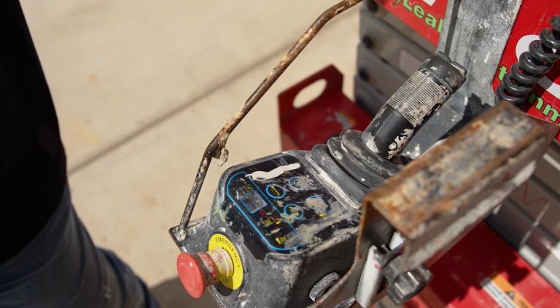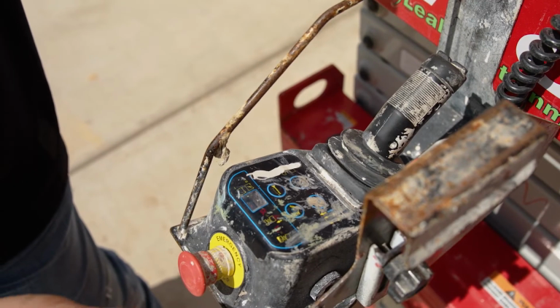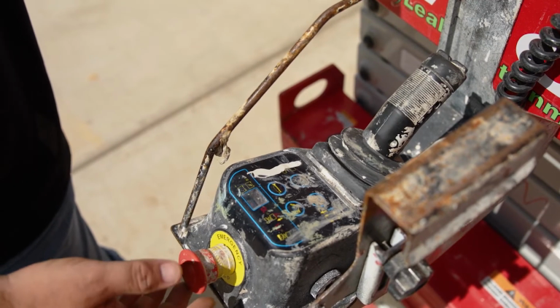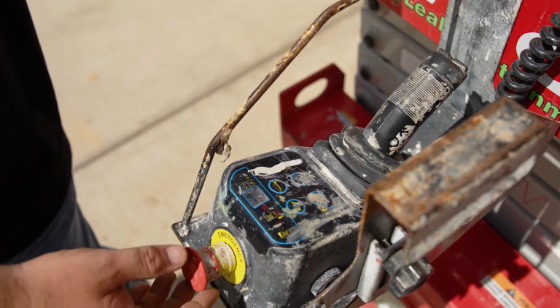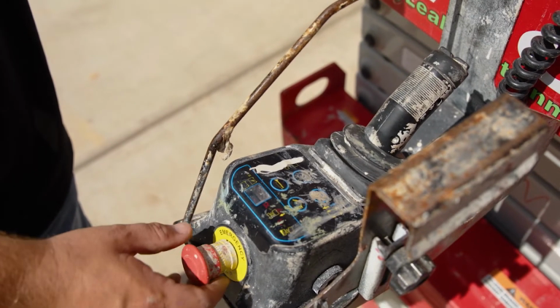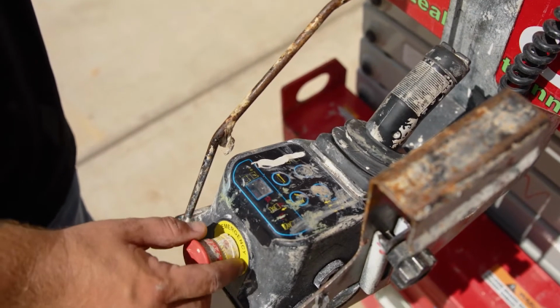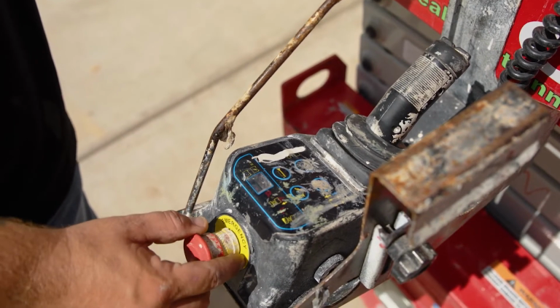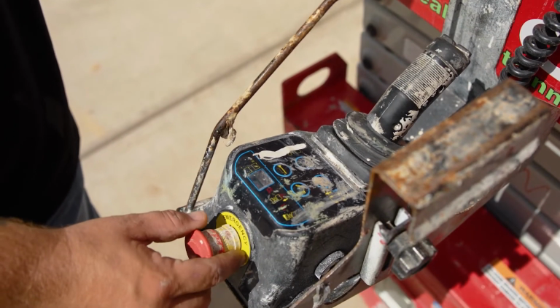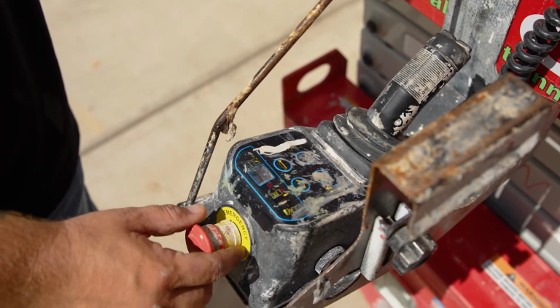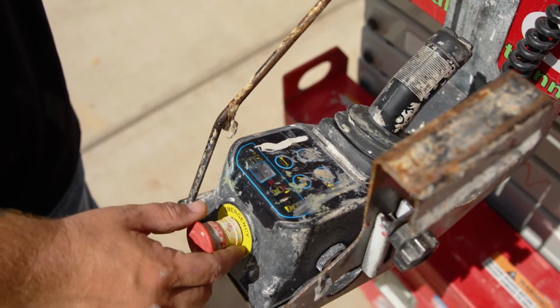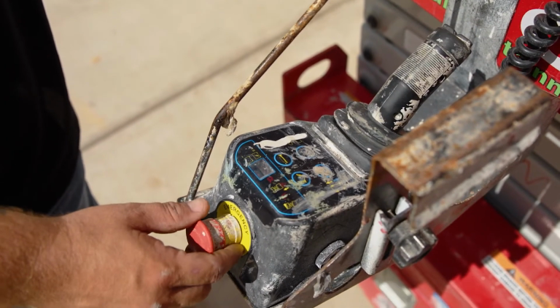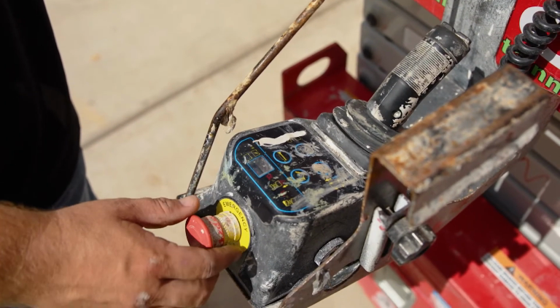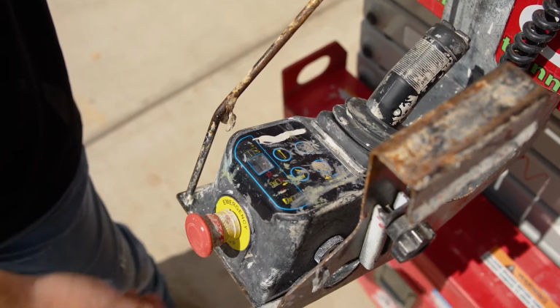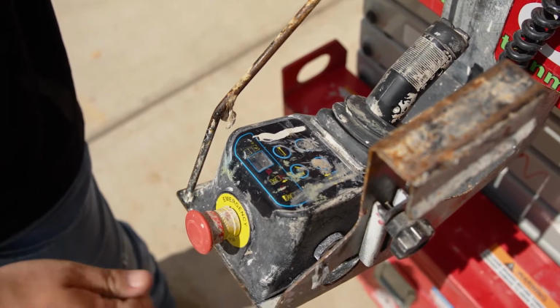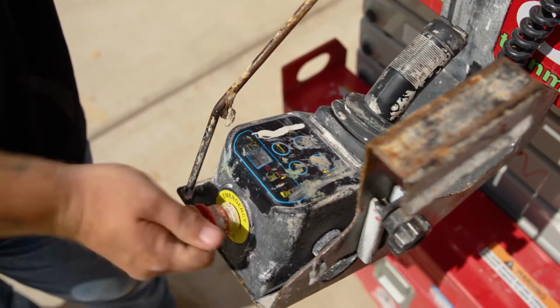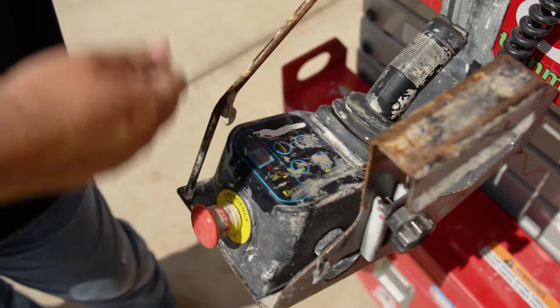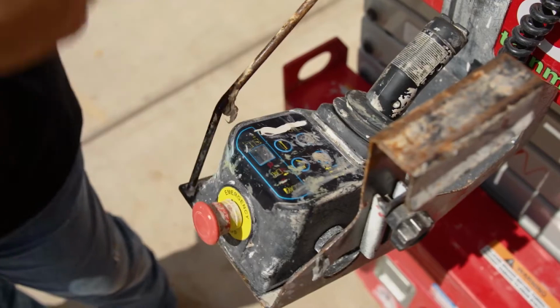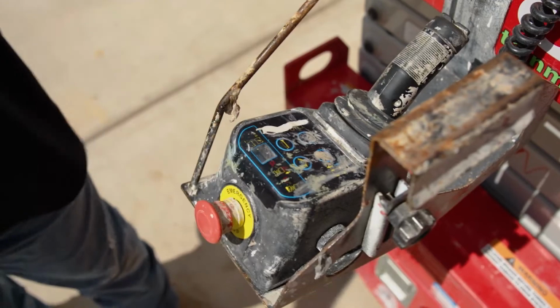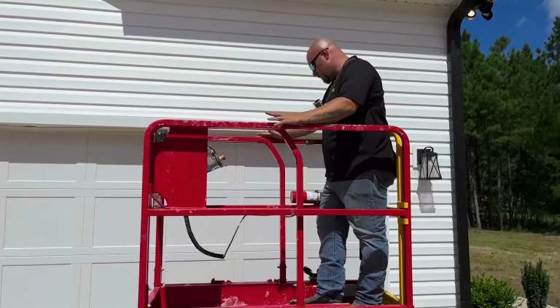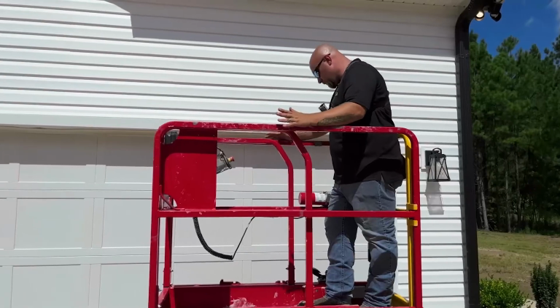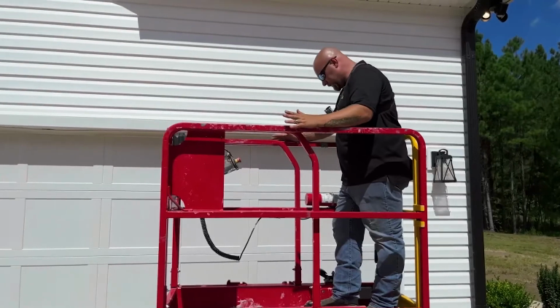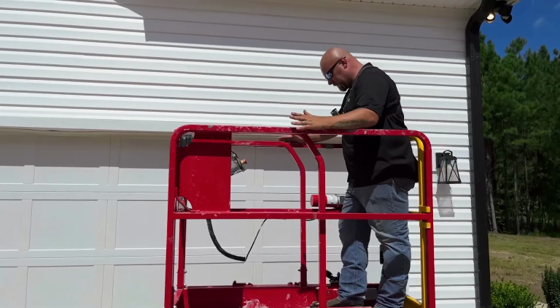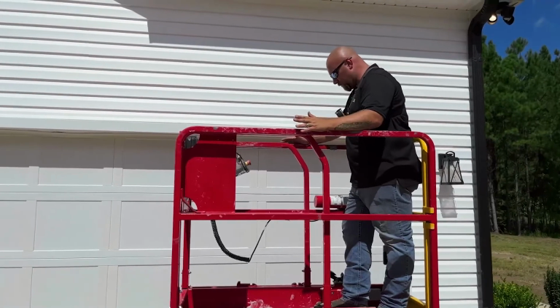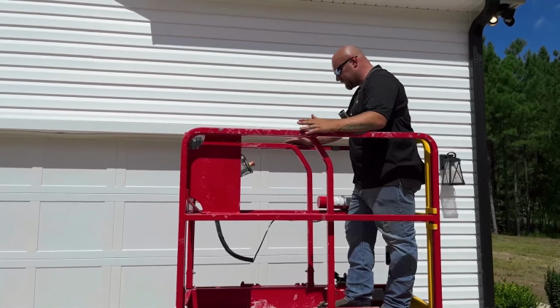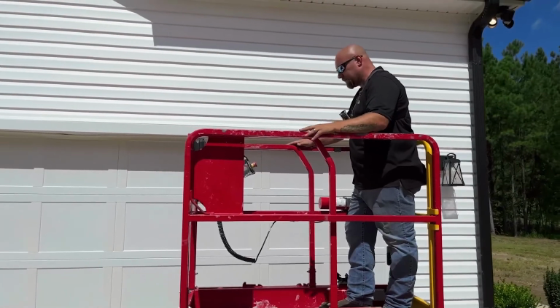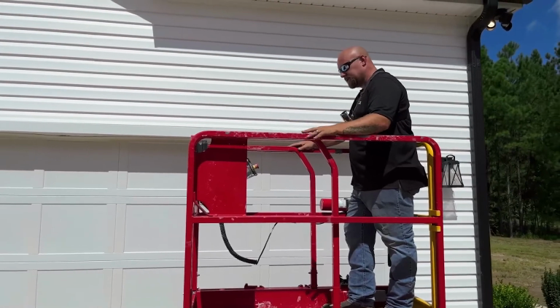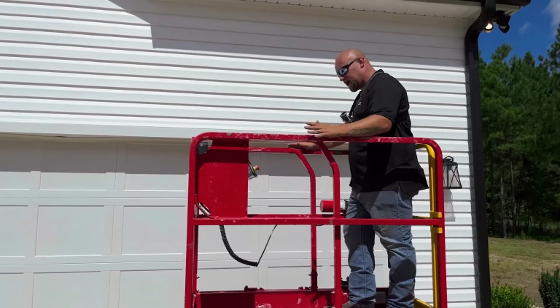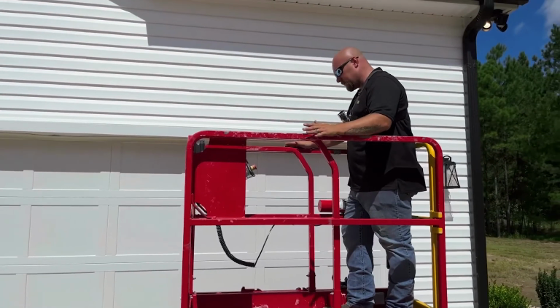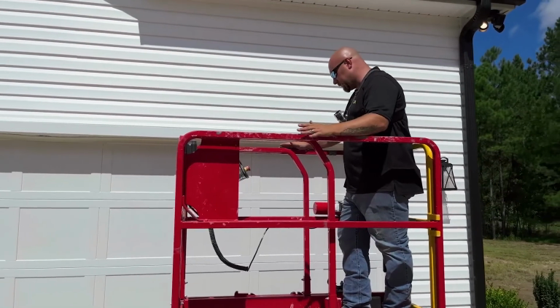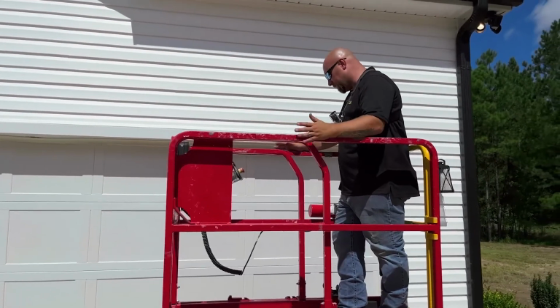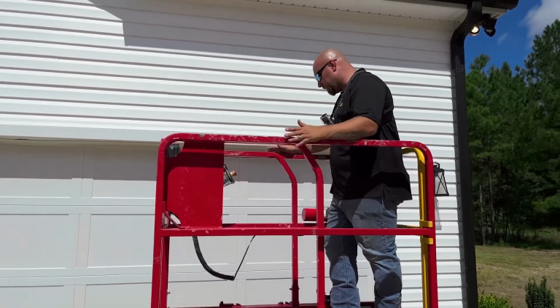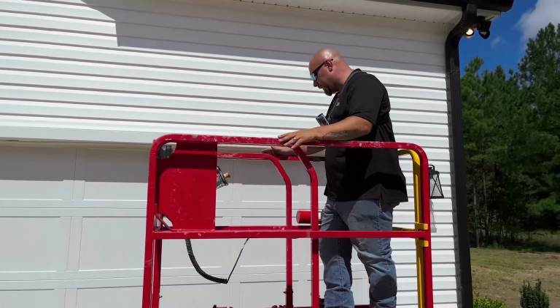The next part we're going to show you is going to be from the basket and how to operate the machine. We're inside the platform of the scissor lift. Some common things to check before operating it.